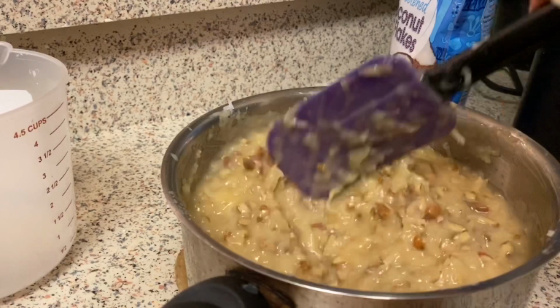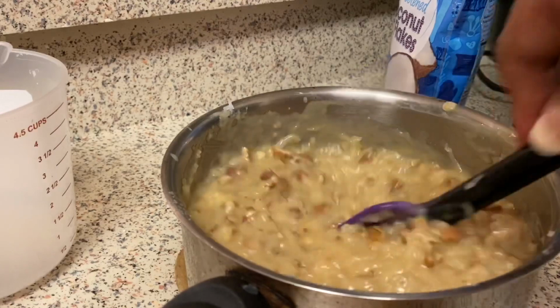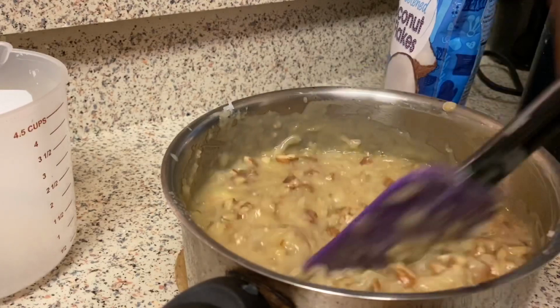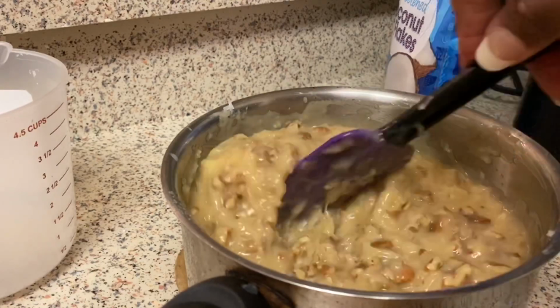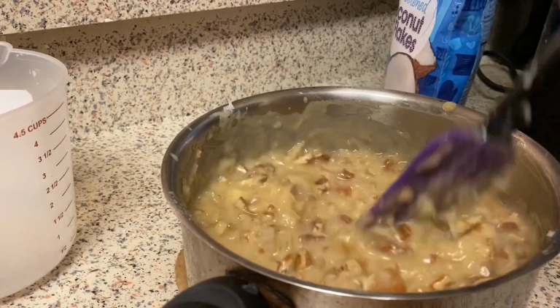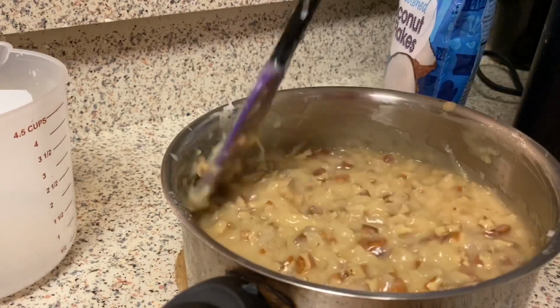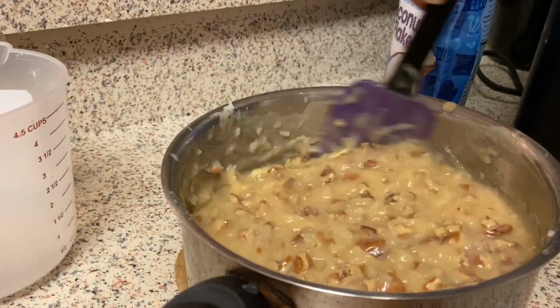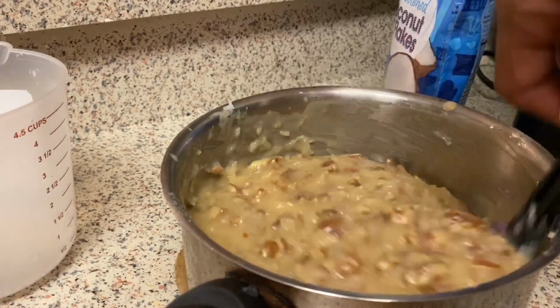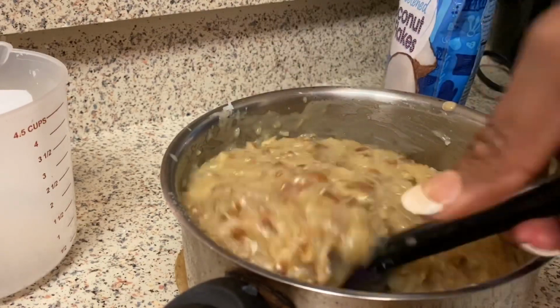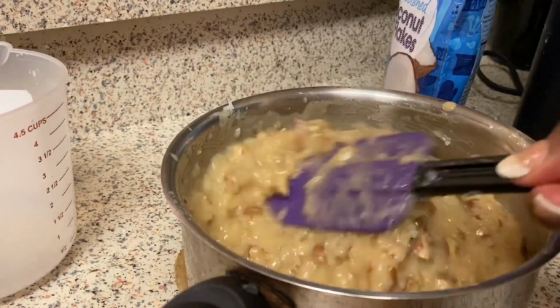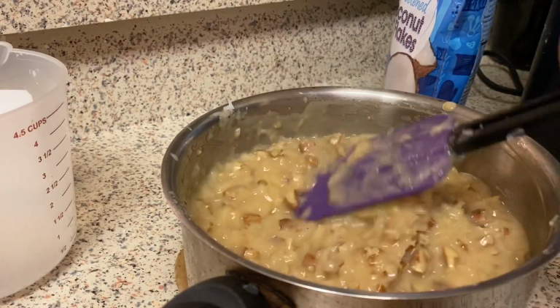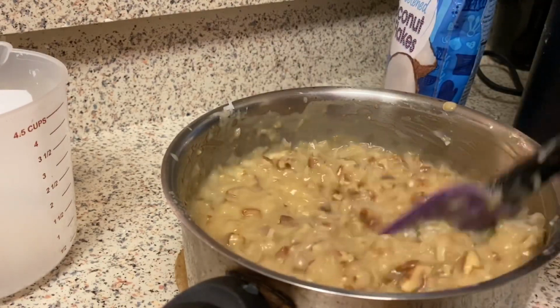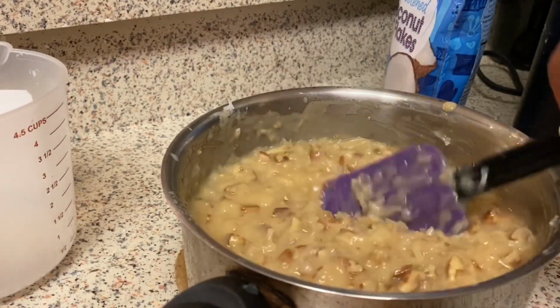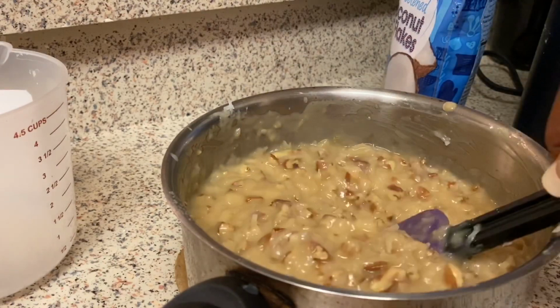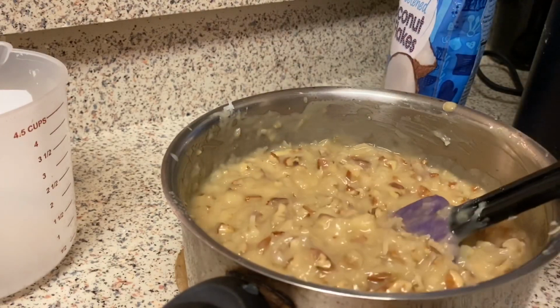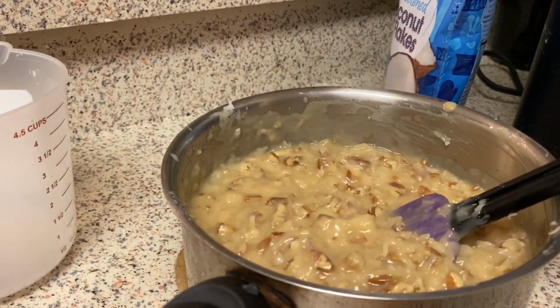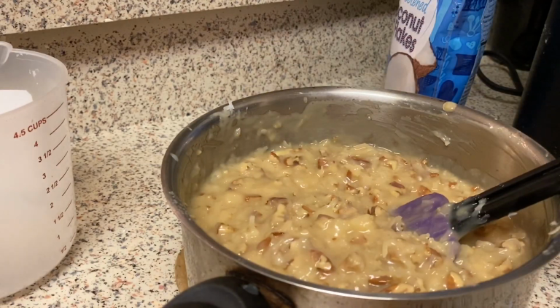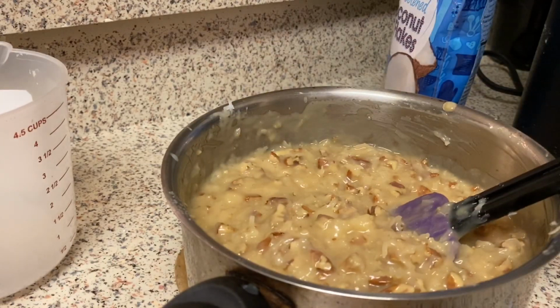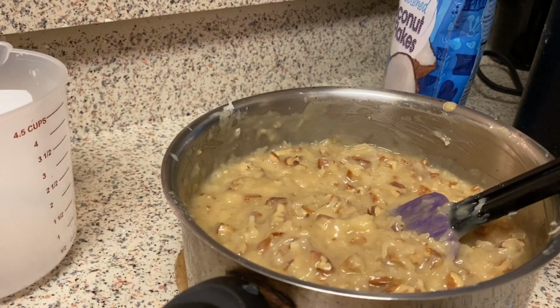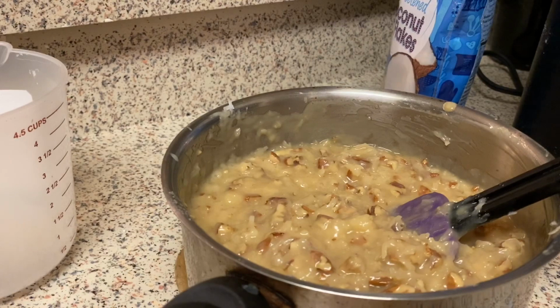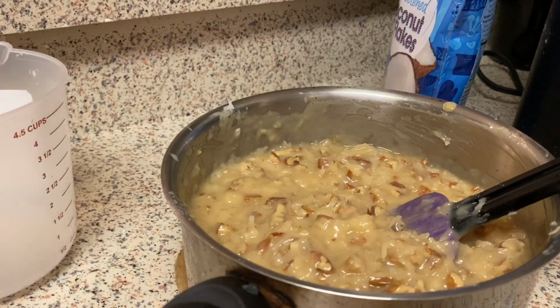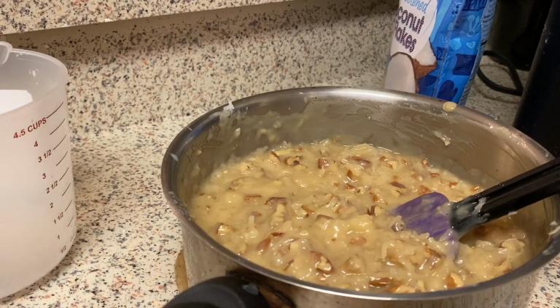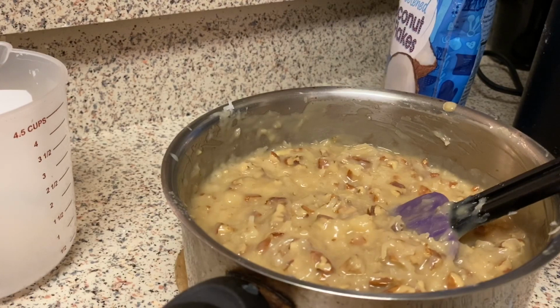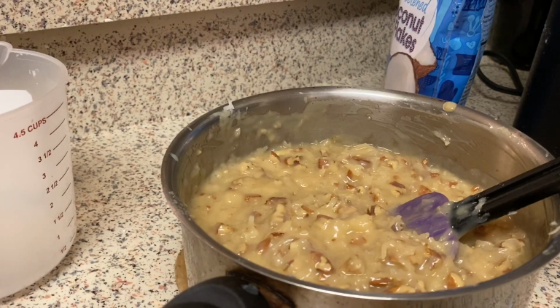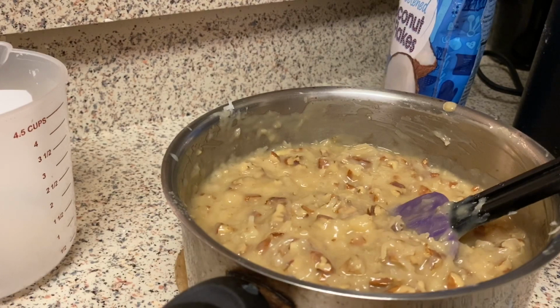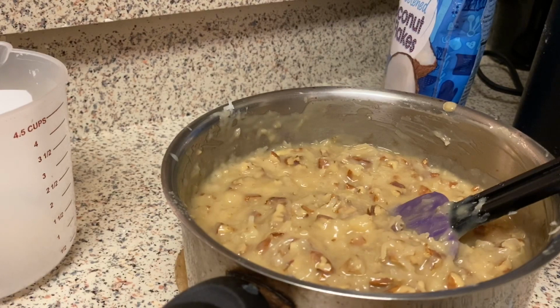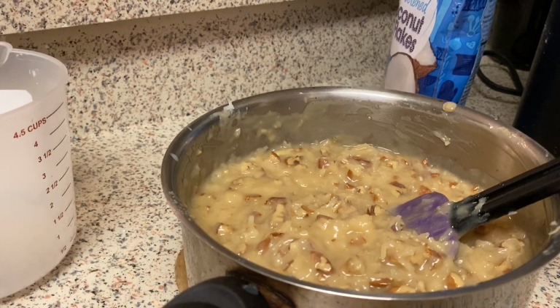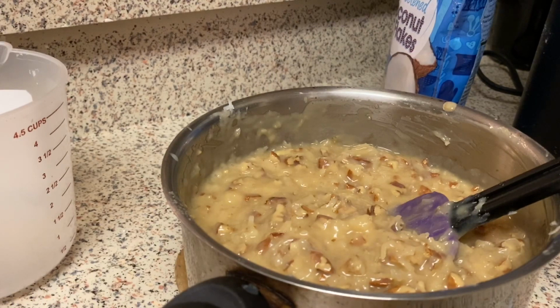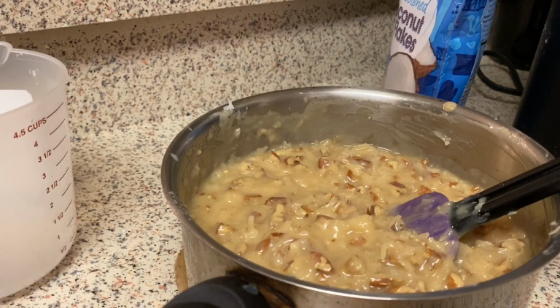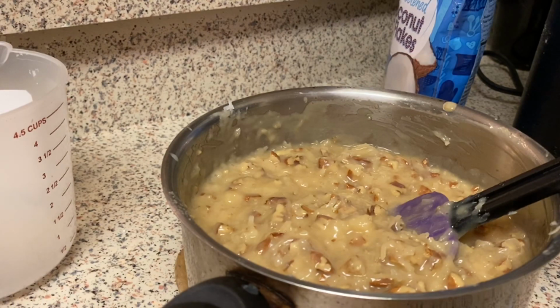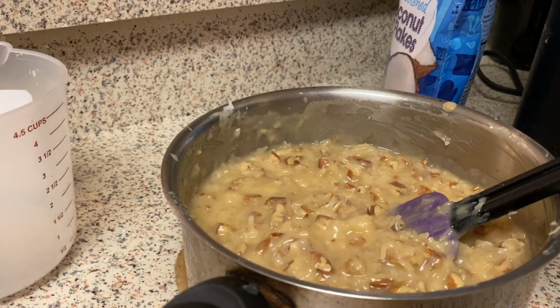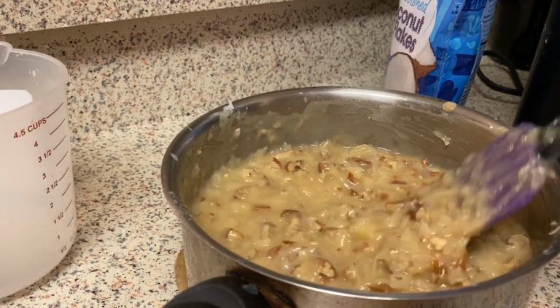I love red velvet as well — I was going to make a red velvet cake but I decided I wanted German chocolate instead.